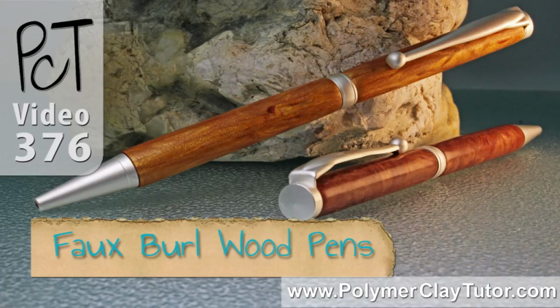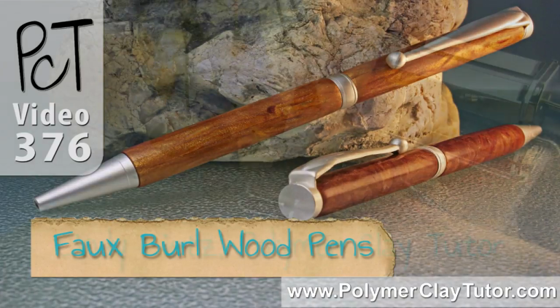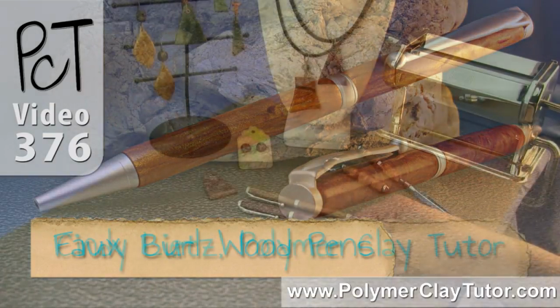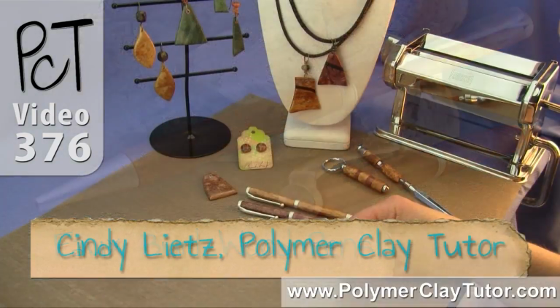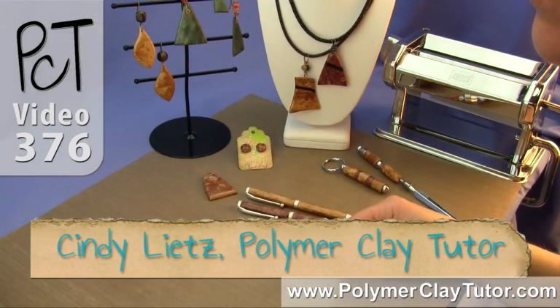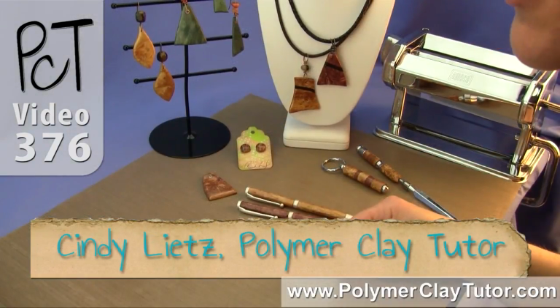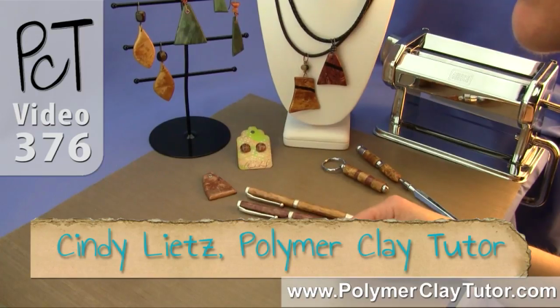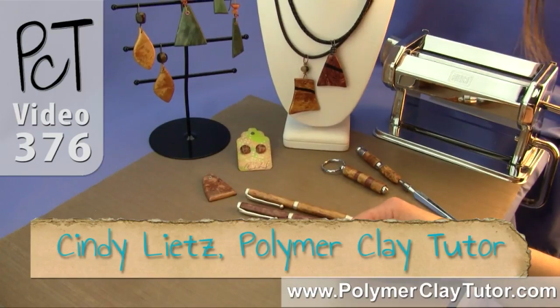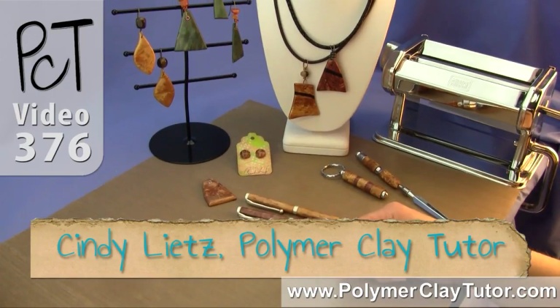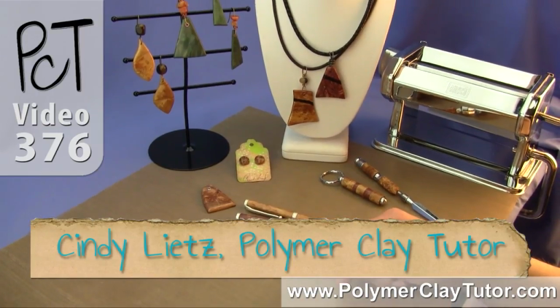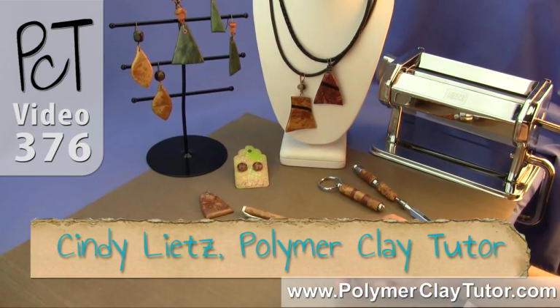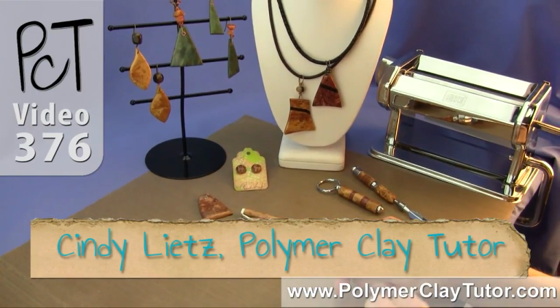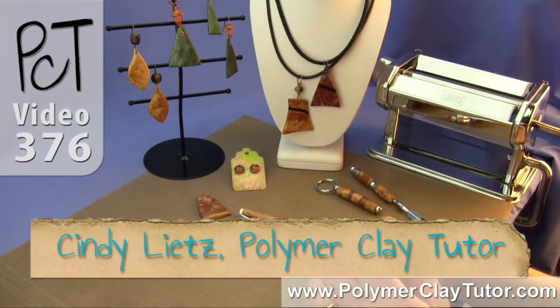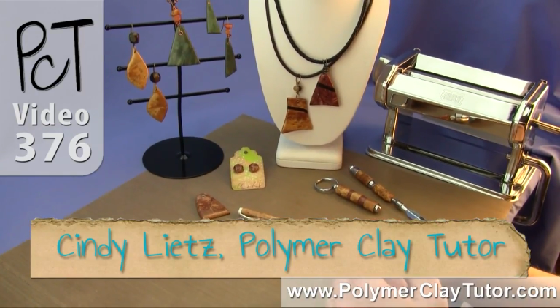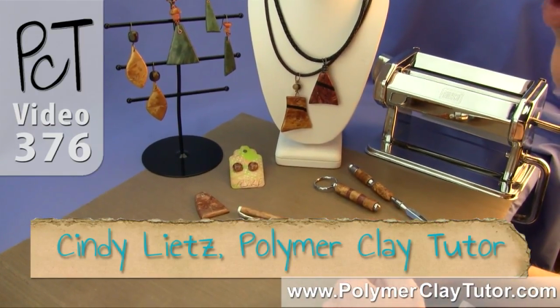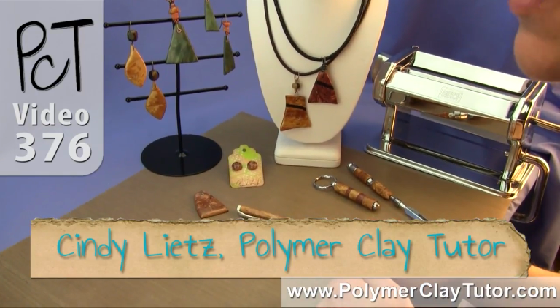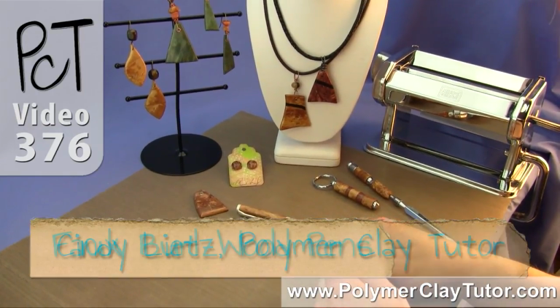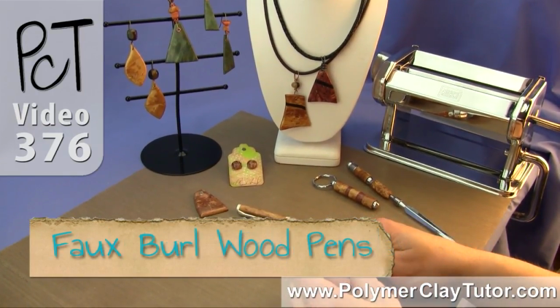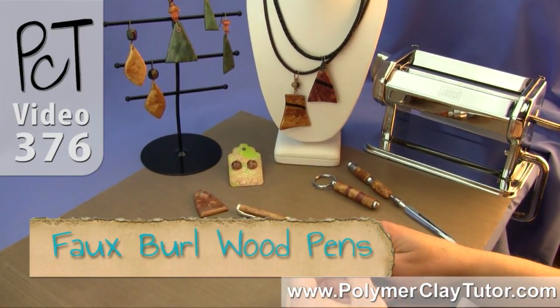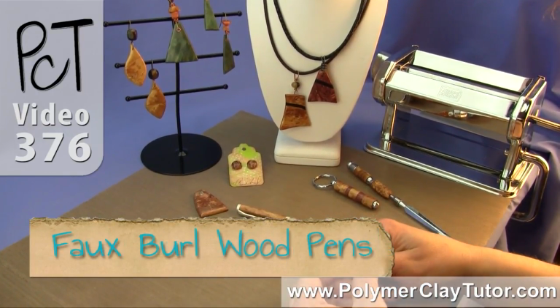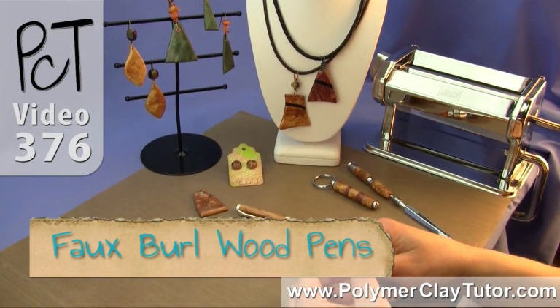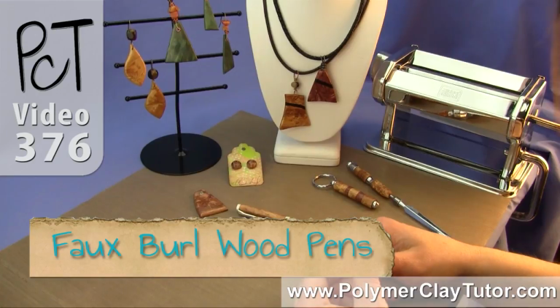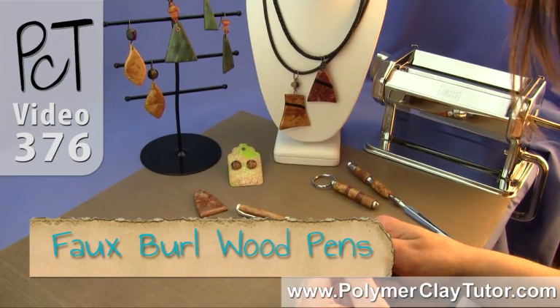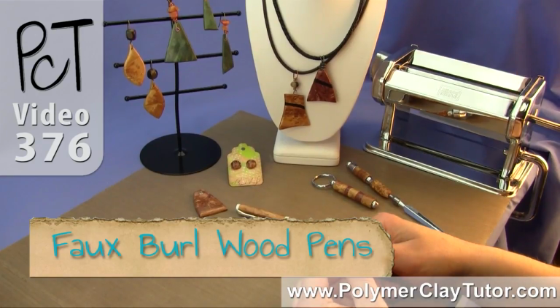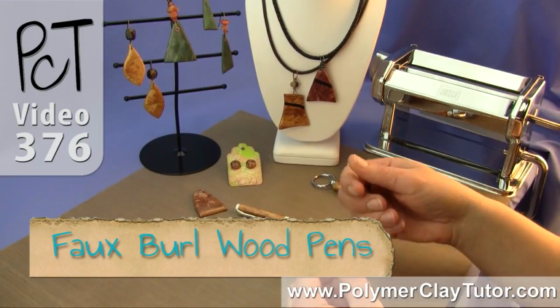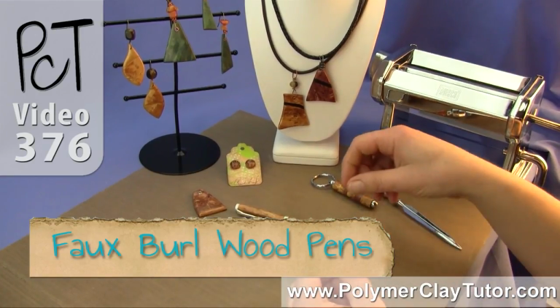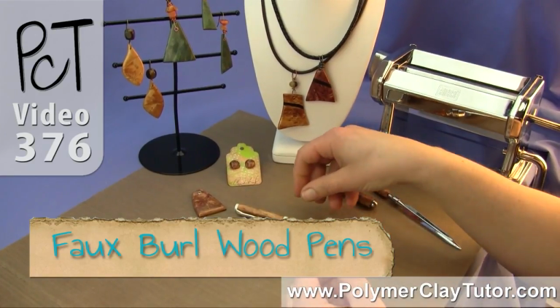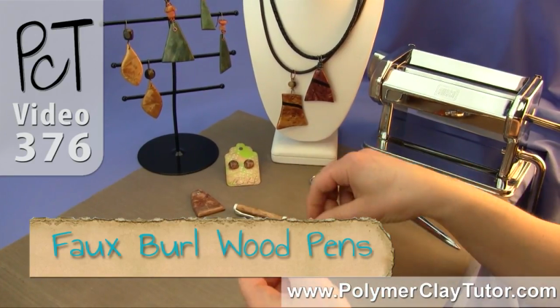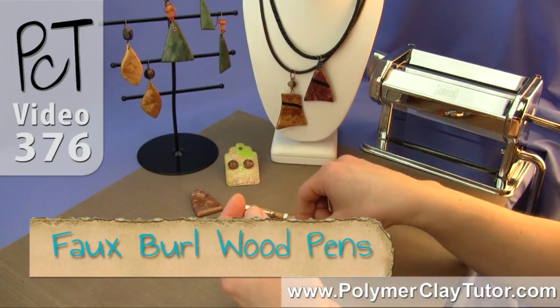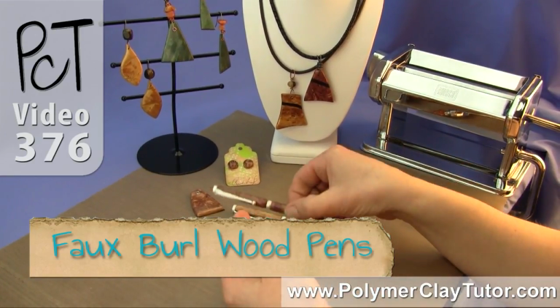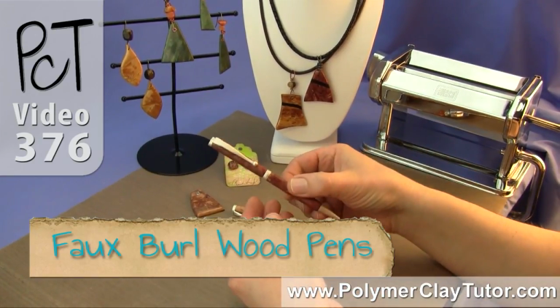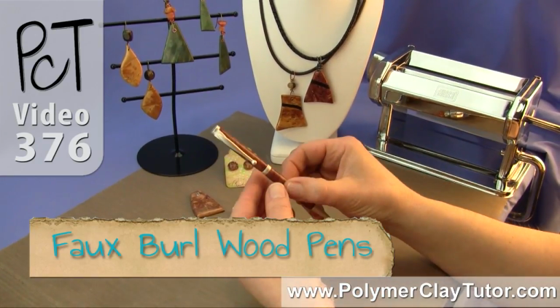Hi guys, it's Cindy Lietz, your Polymer Clay Tutor, and in today's tutorial I'm going to show you how to make a faux burl wood technique that we're going to use to make some beautiful pens.